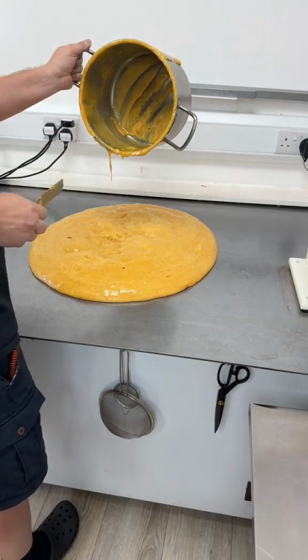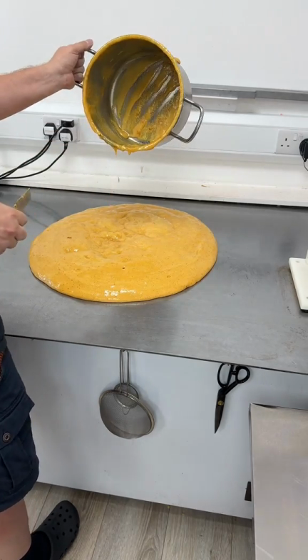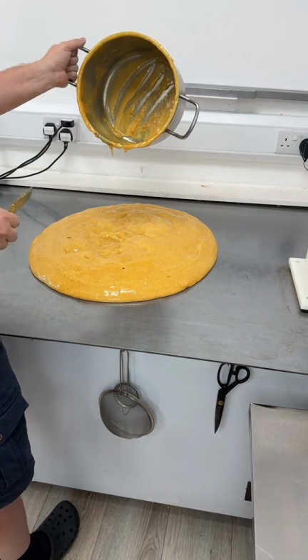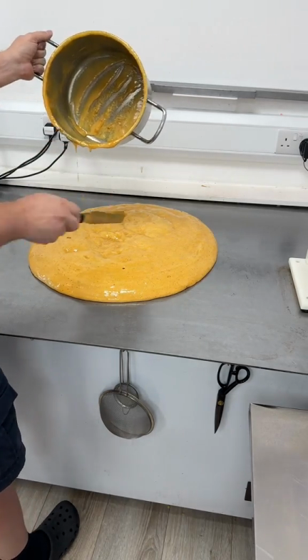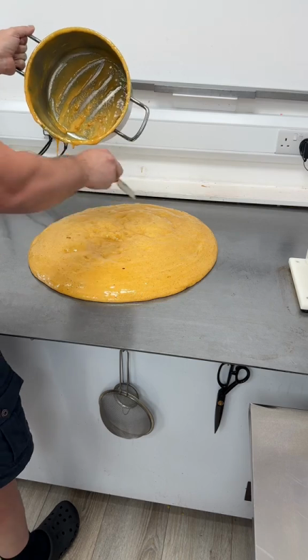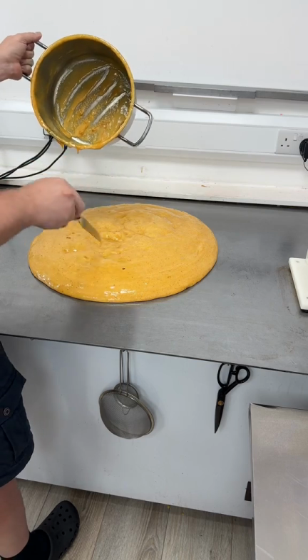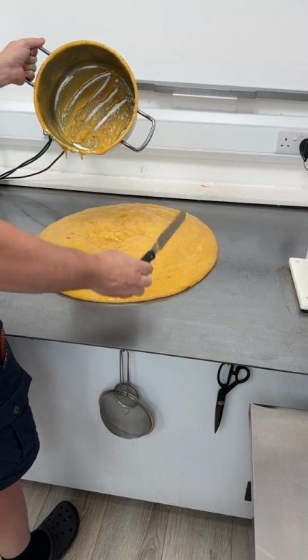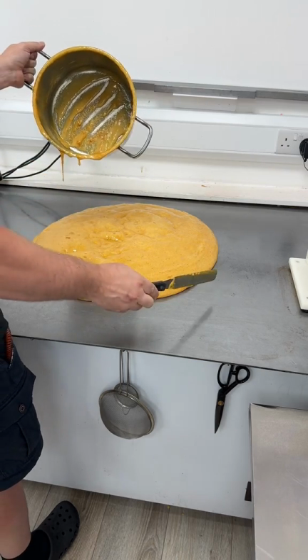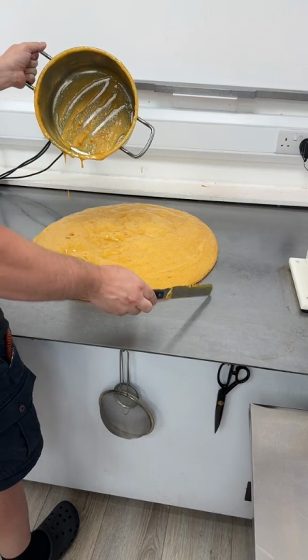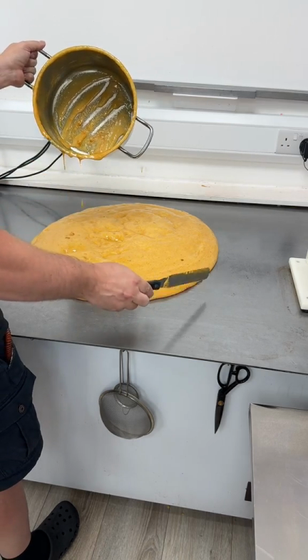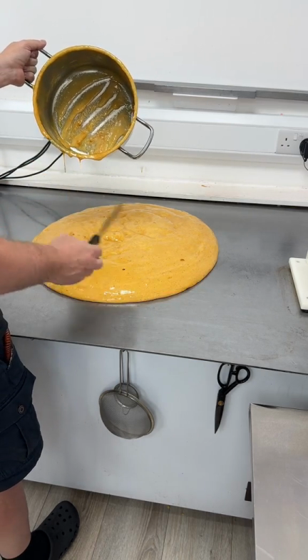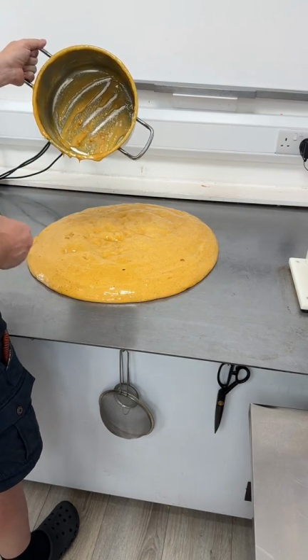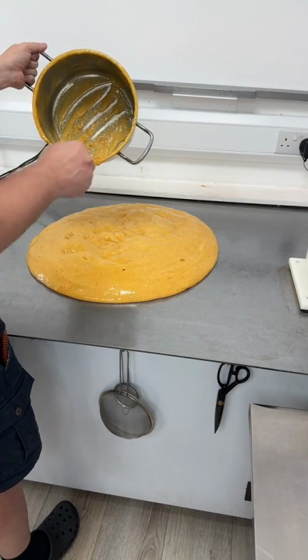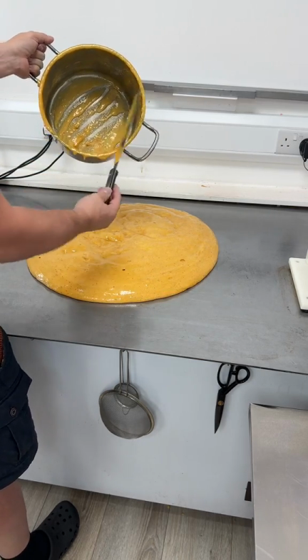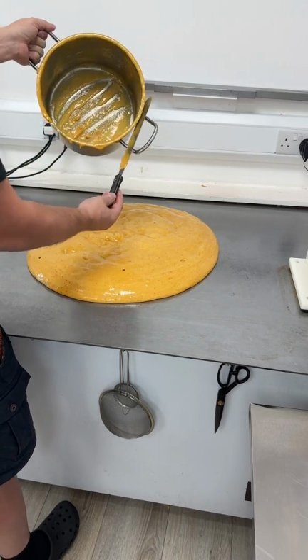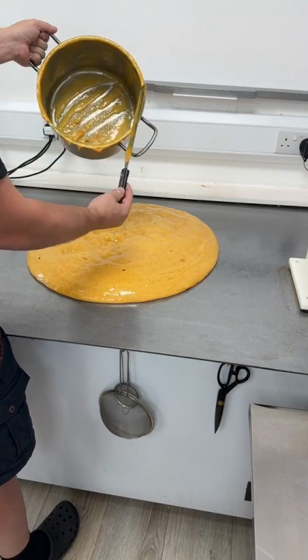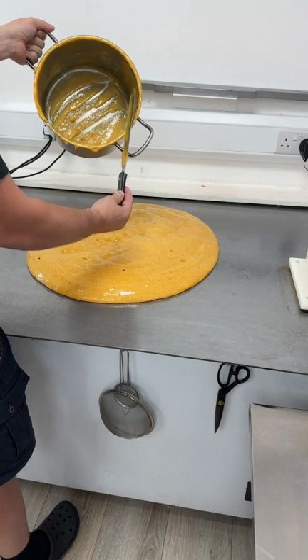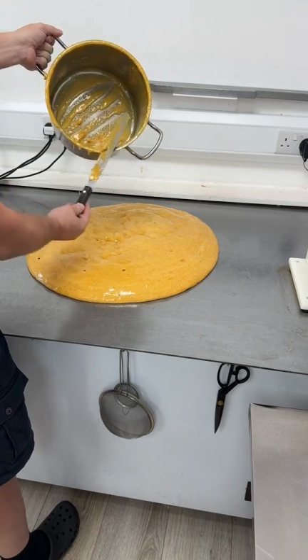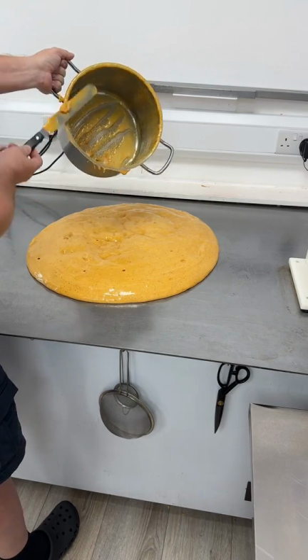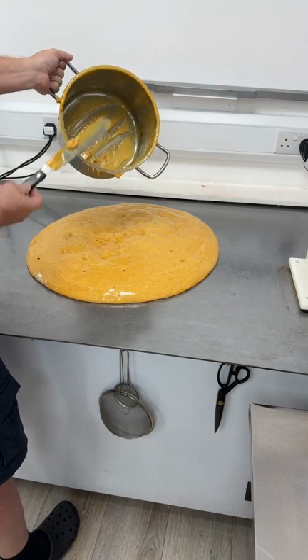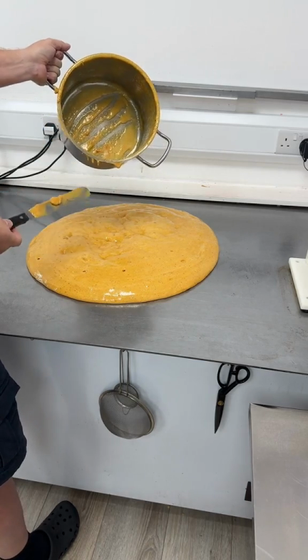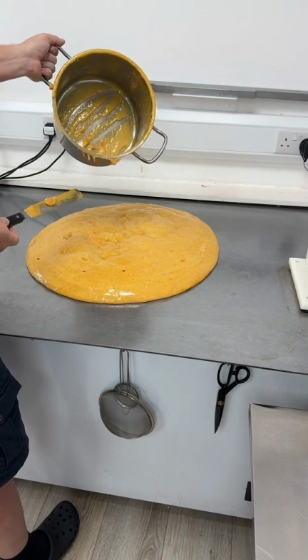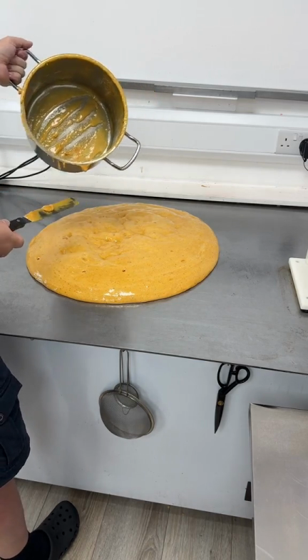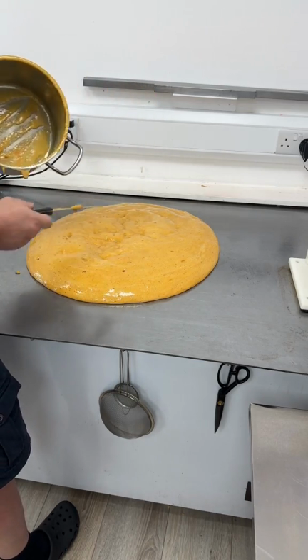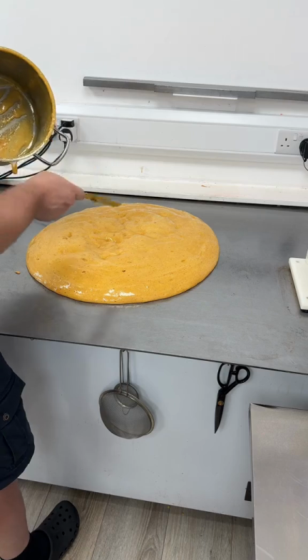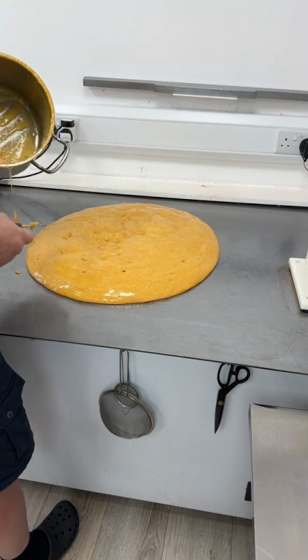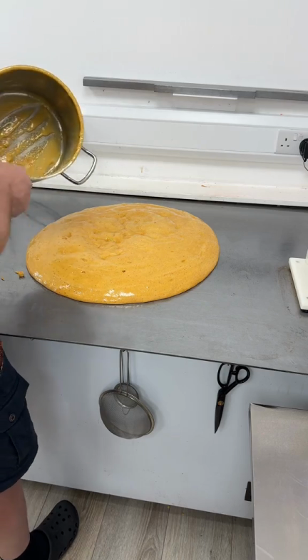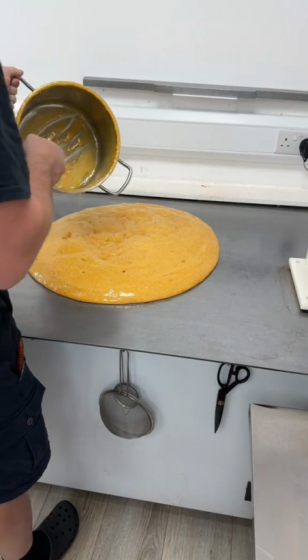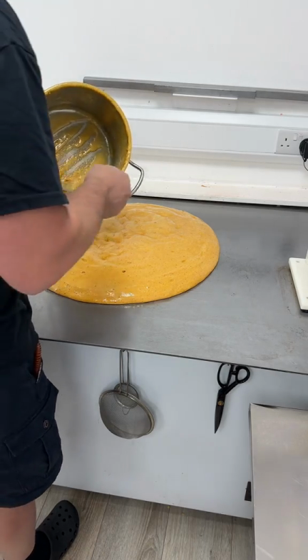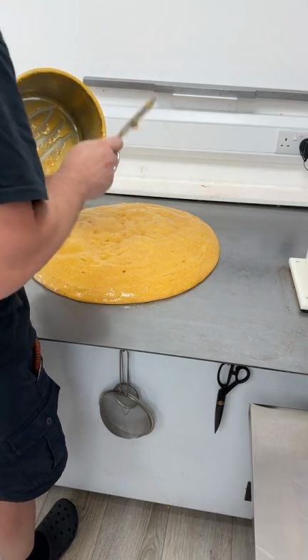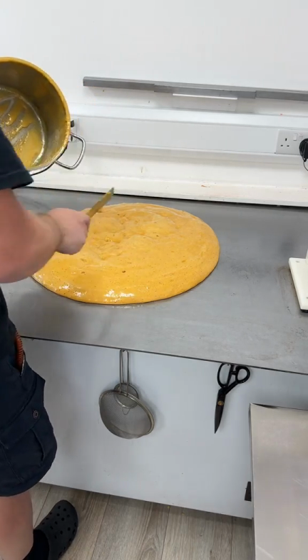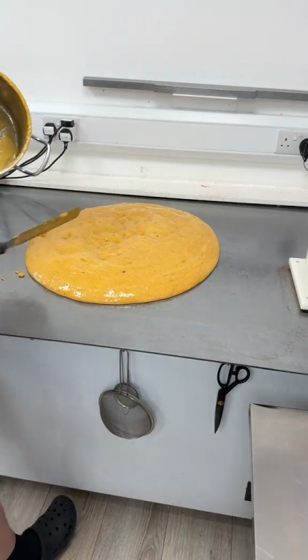There we go, guys. So this is cooling down on the cold table and we'll be ready in about an hour. When it's ready I'm gonna go live and we're gonna chop it up. See you then, guys.